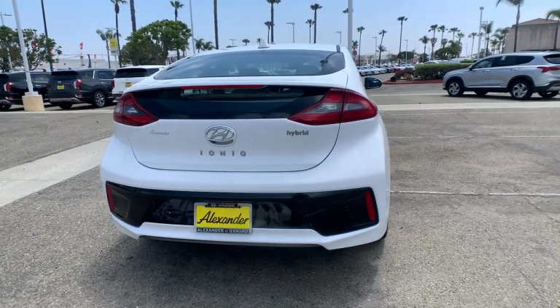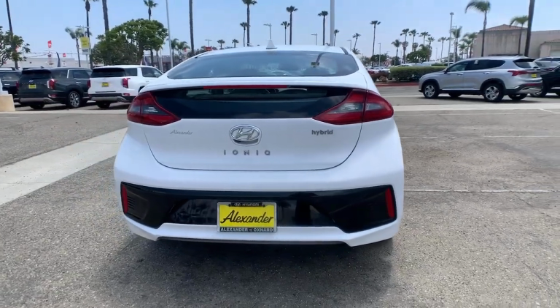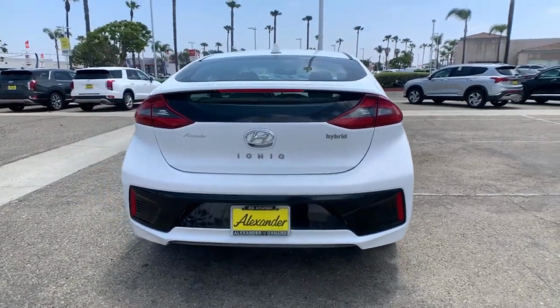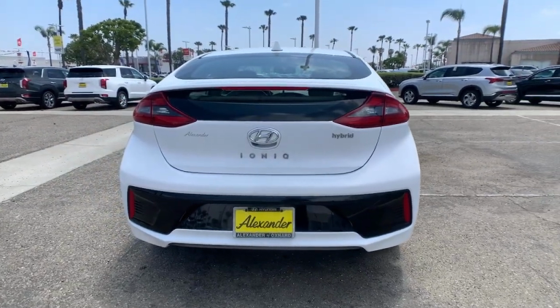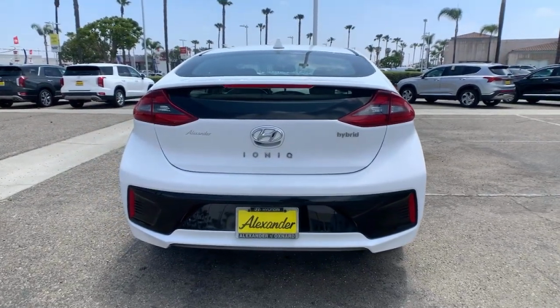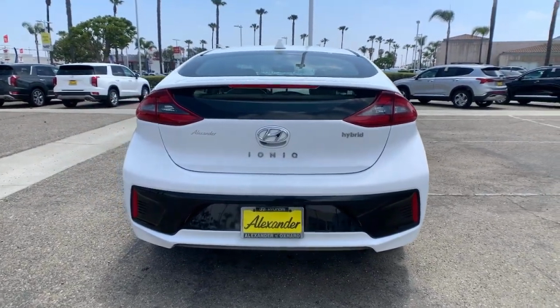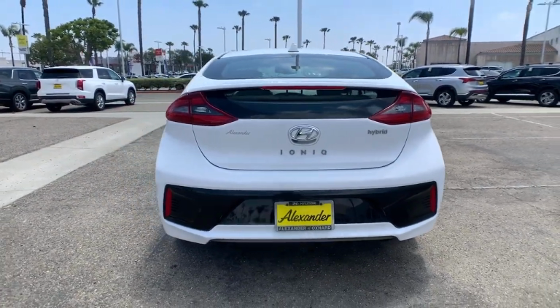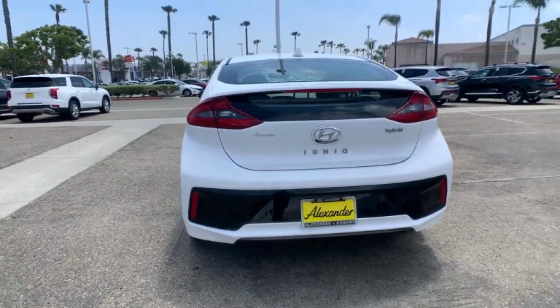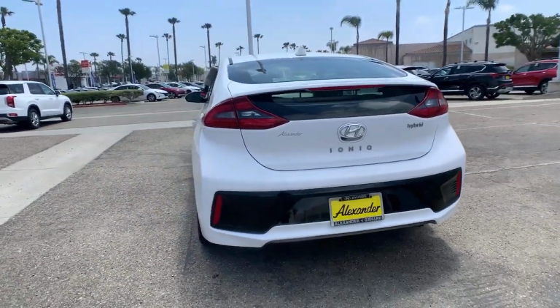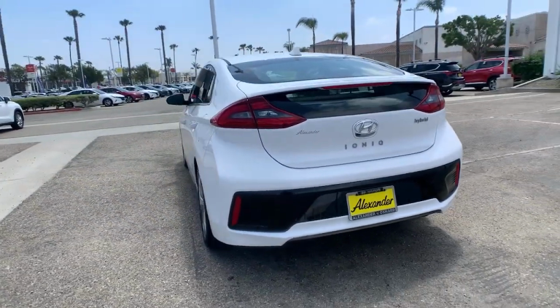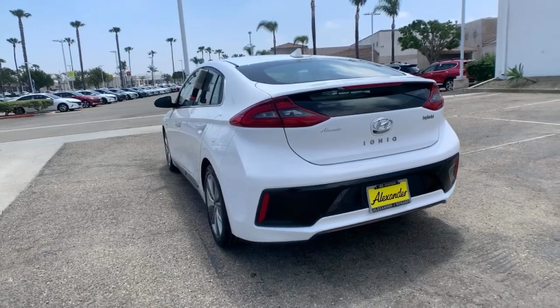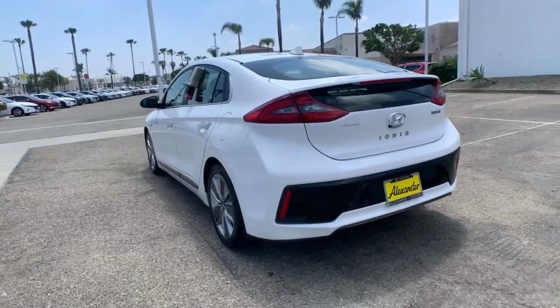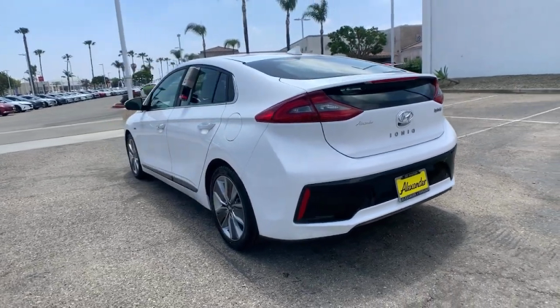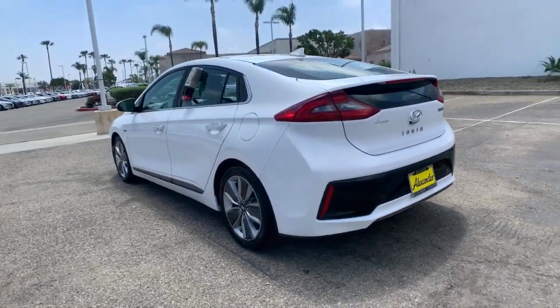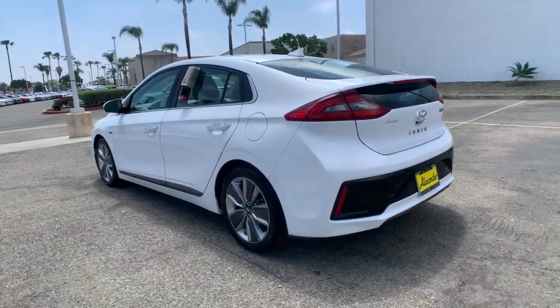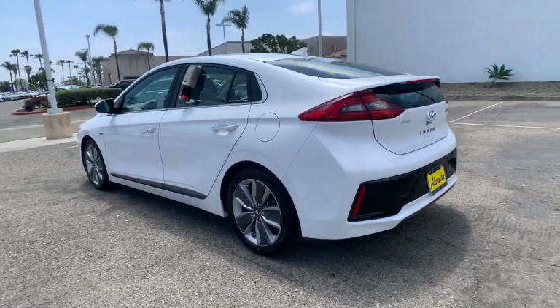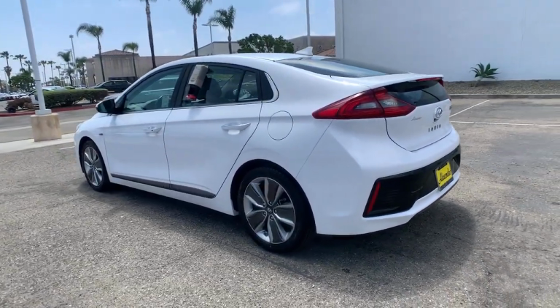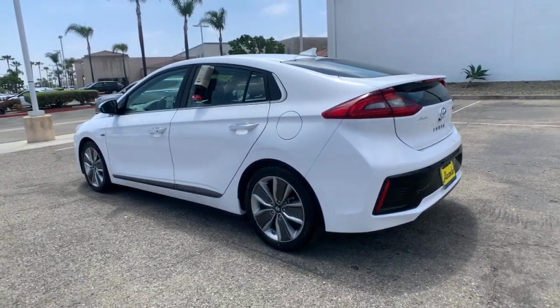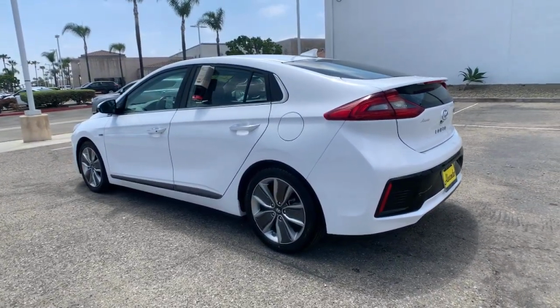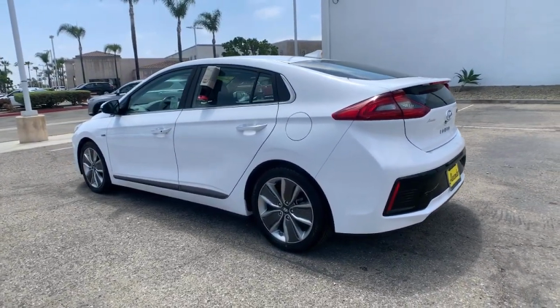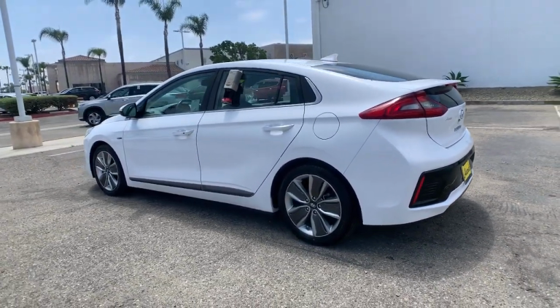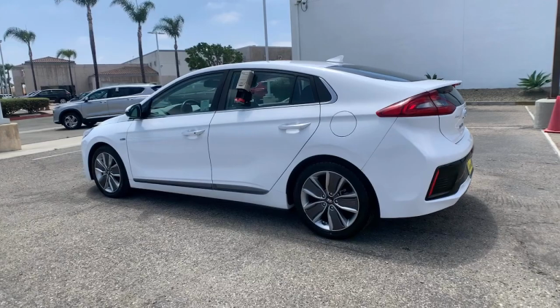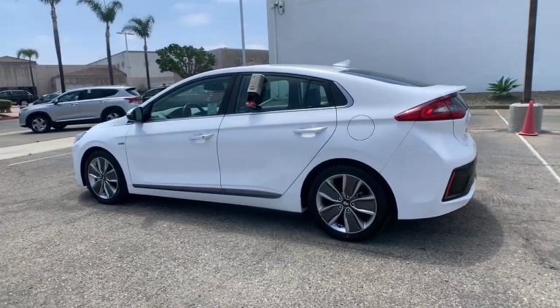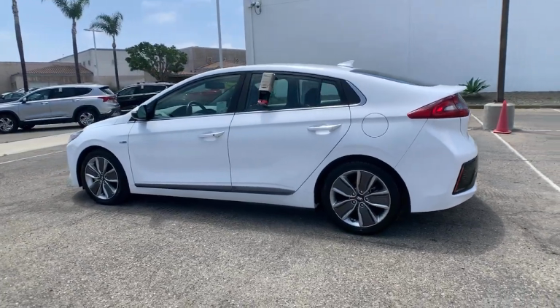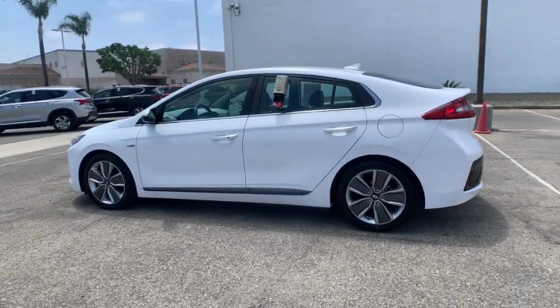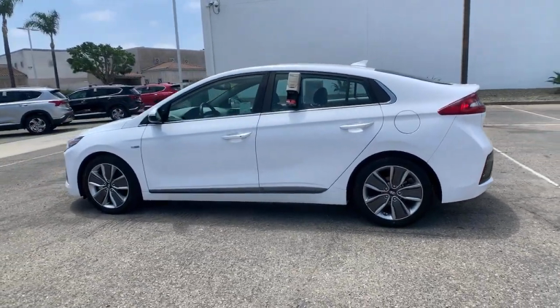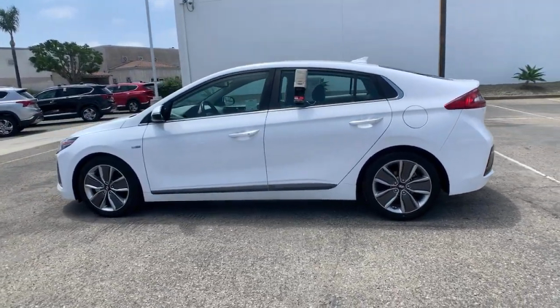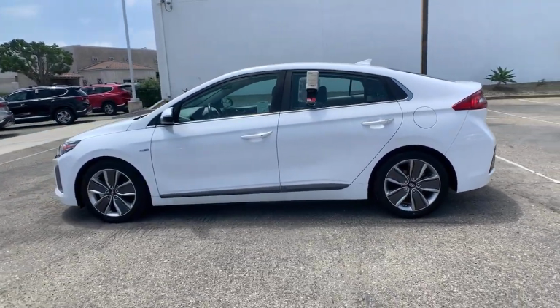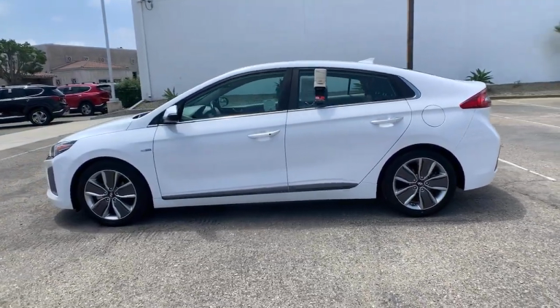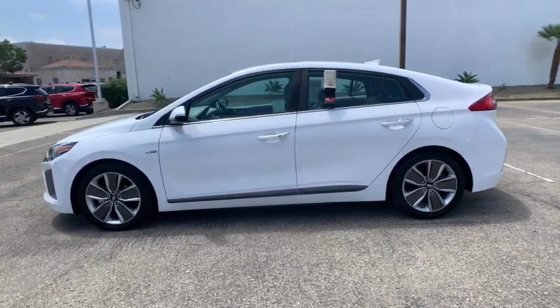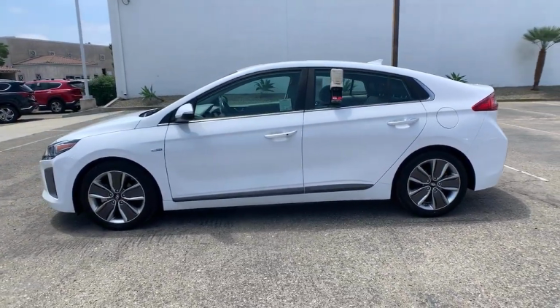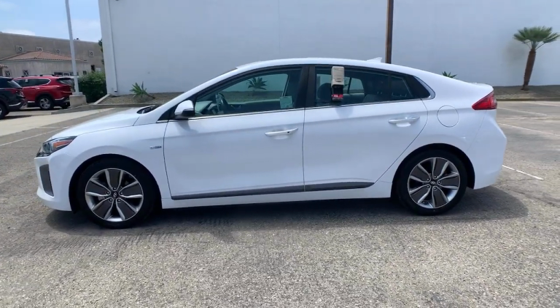With features like touchscreen infotainment, a flexible interior, quiet well-equipped cabin and available driver assistance, this 5-door compact hatchback is an unbelievable value. These are just some of the great options this vehicle comes with.